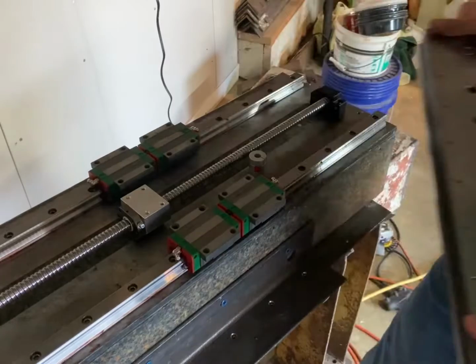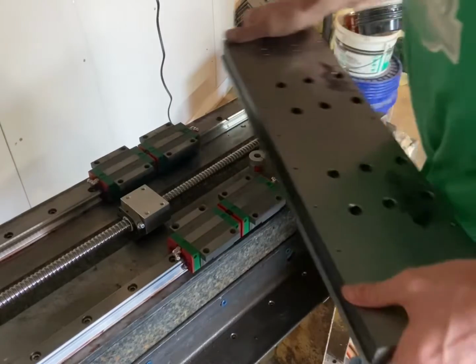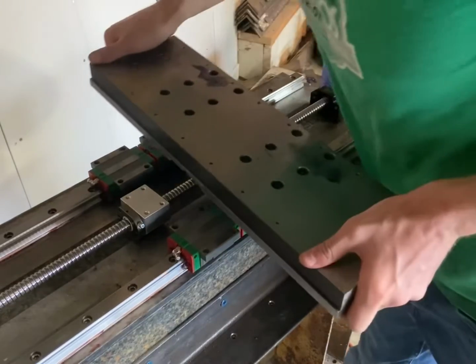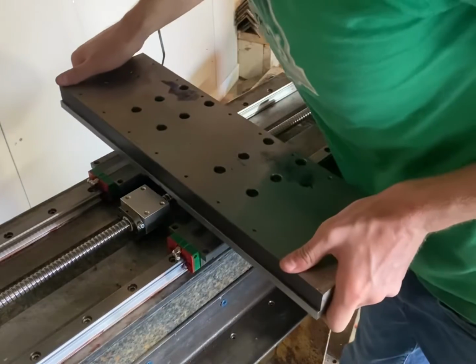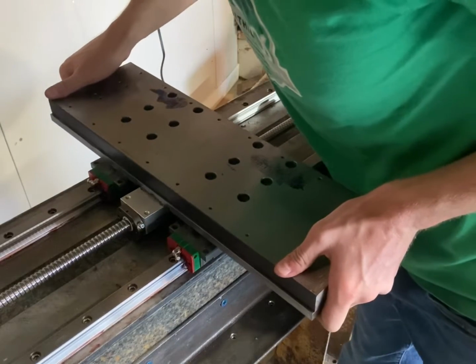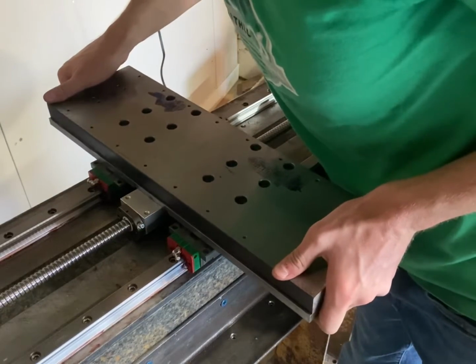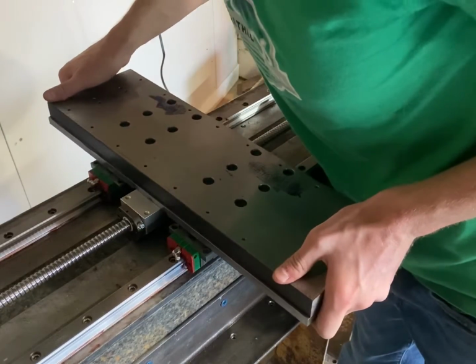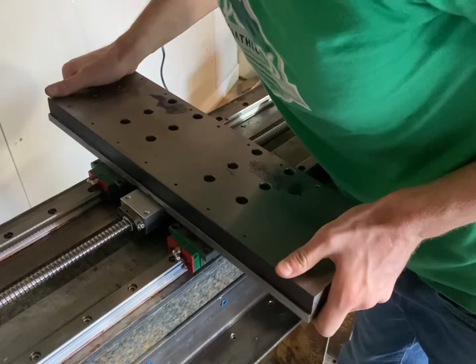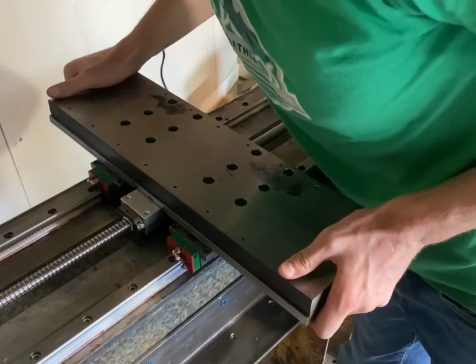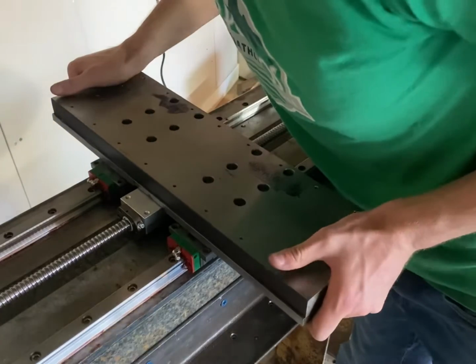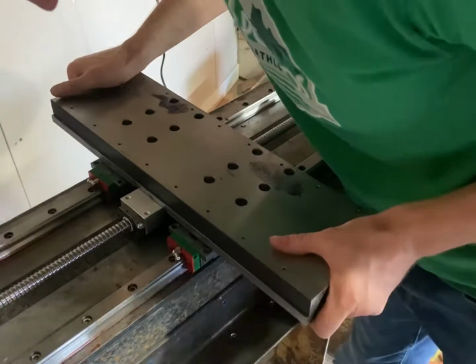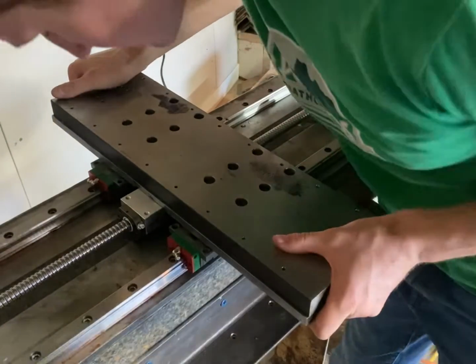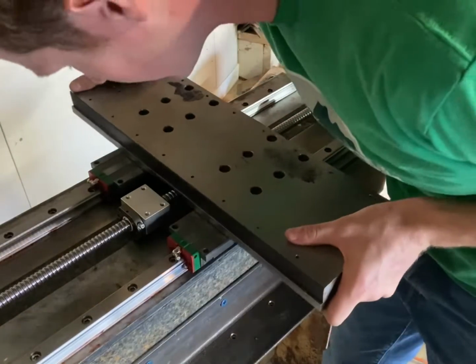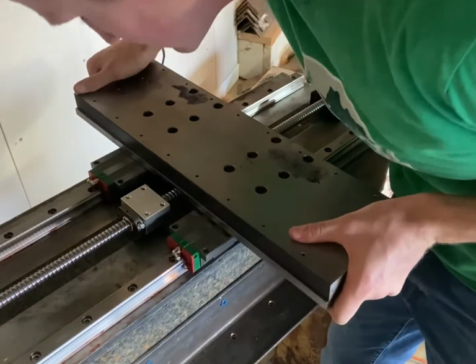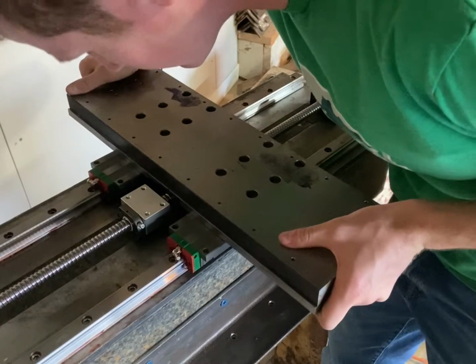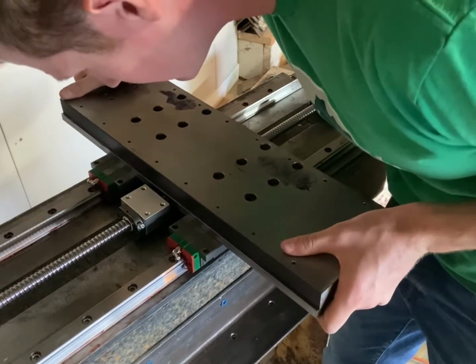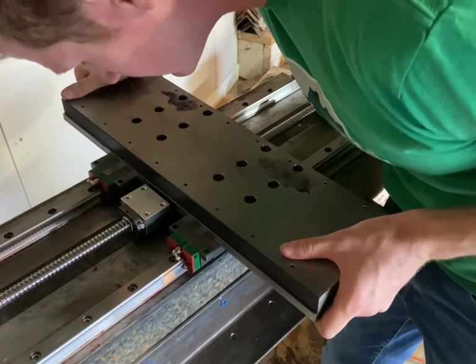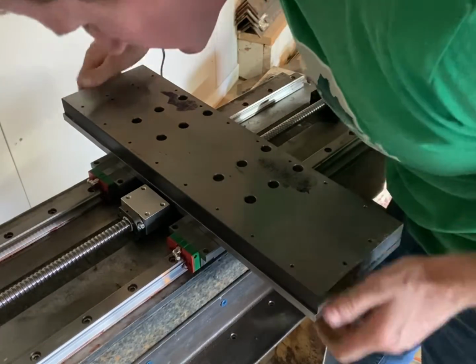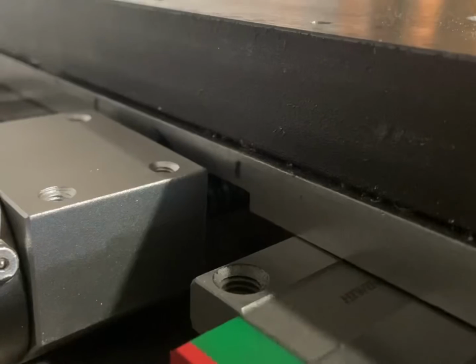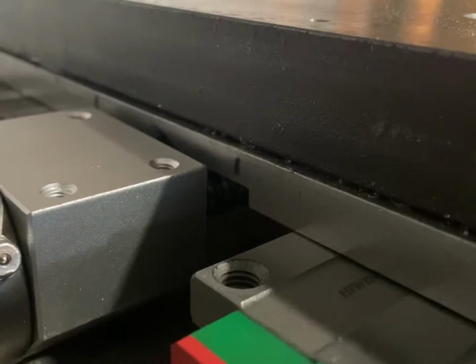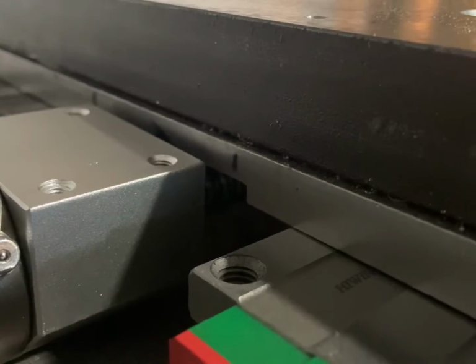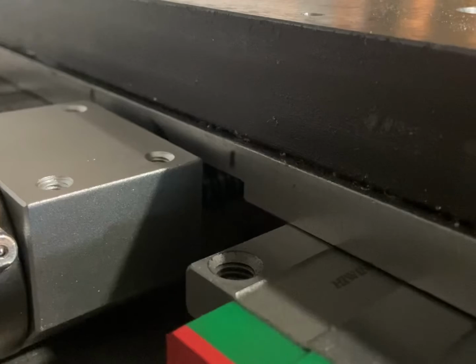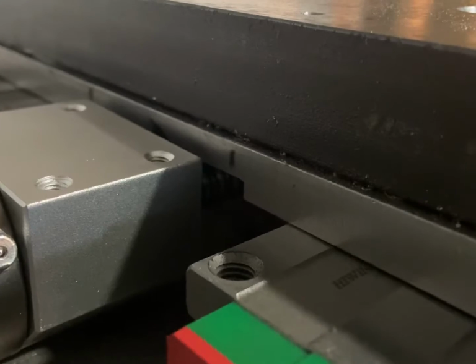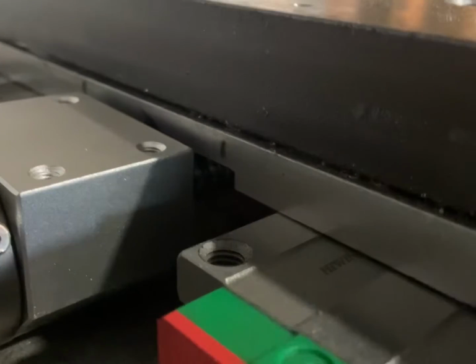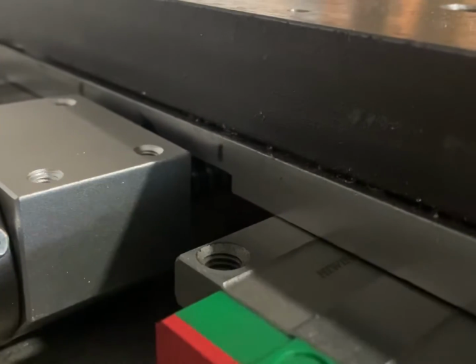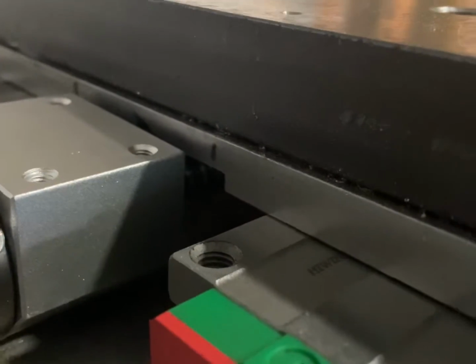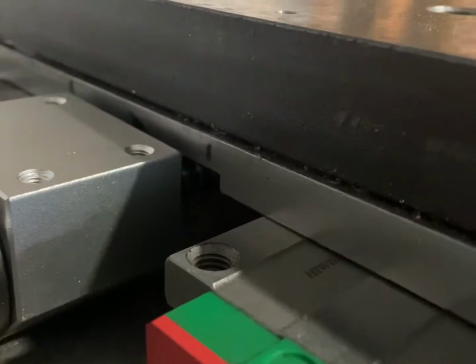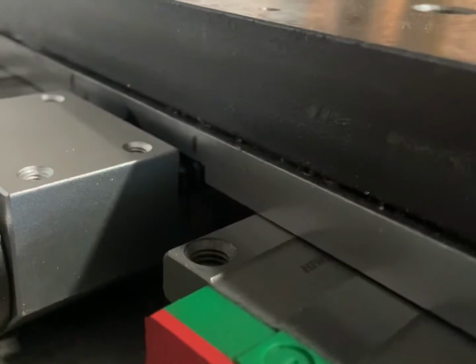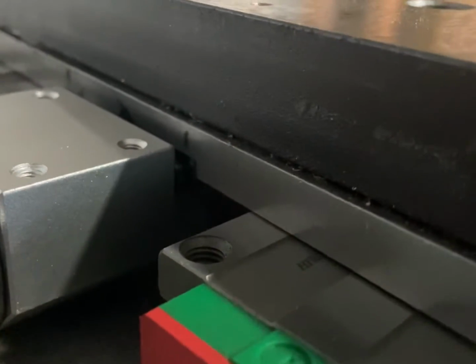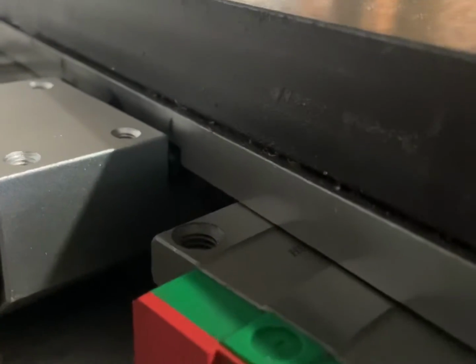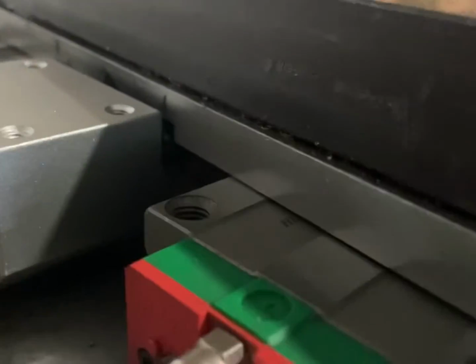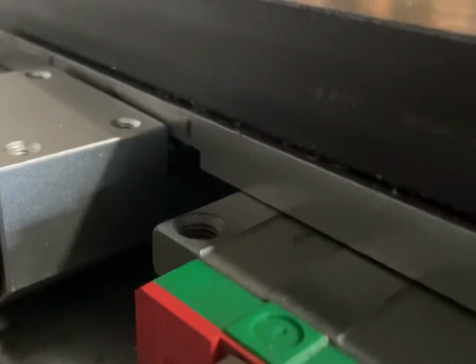In the last video, I milled out a pocket in the cross slide so that I could fit the ball screw nut underneath it — or something like that. I guess I'll be milling that pocket again.